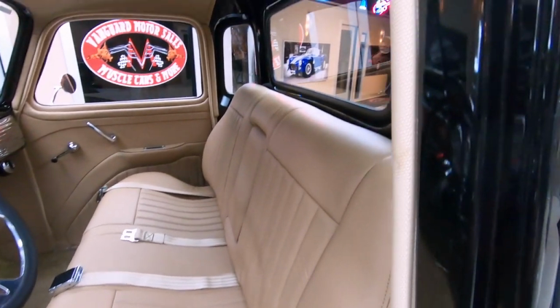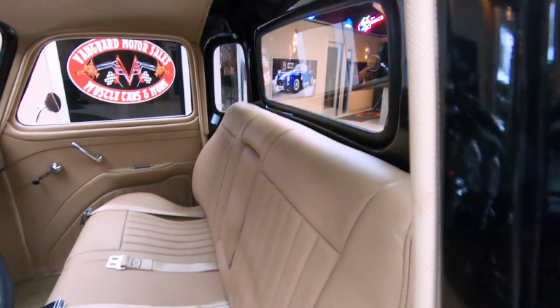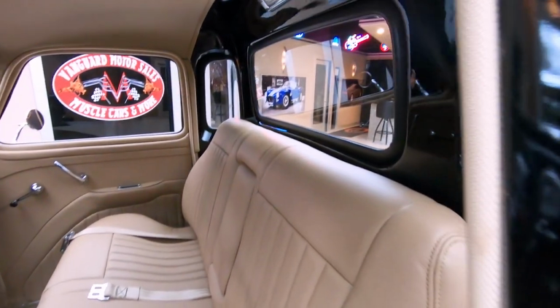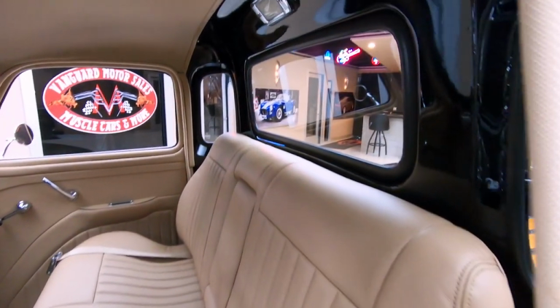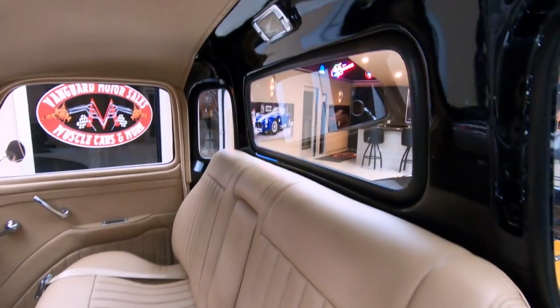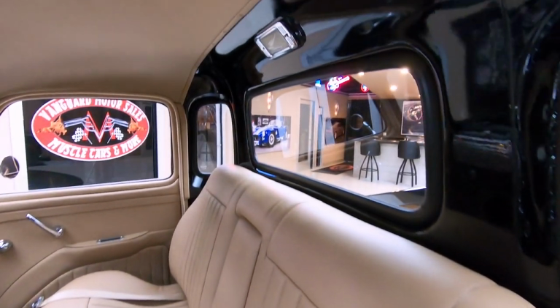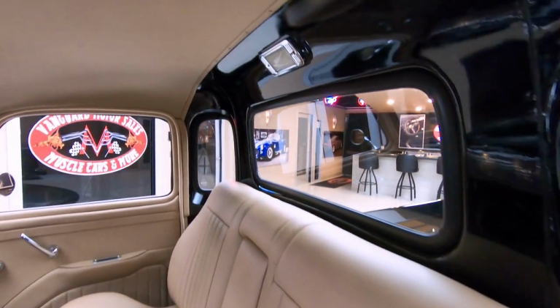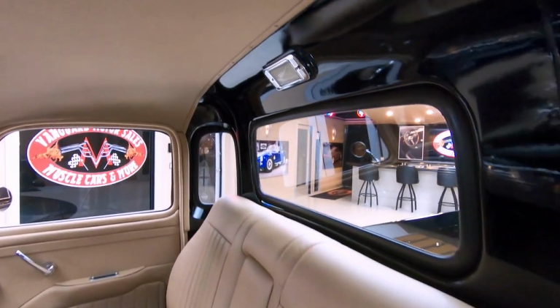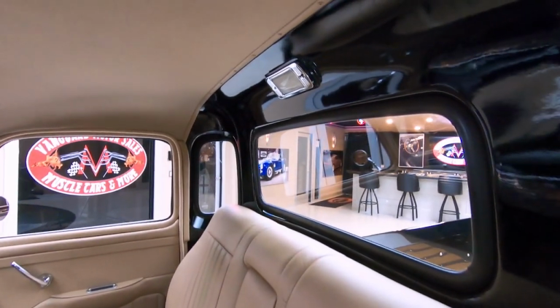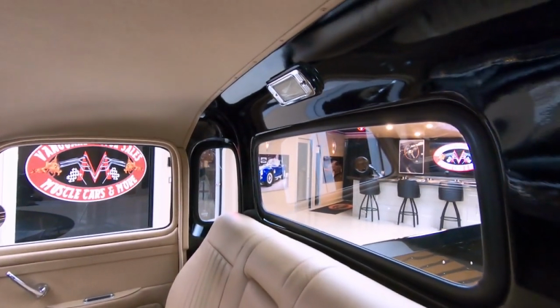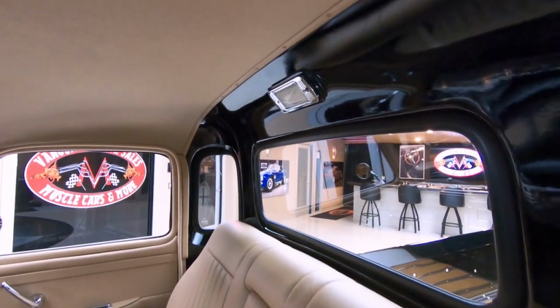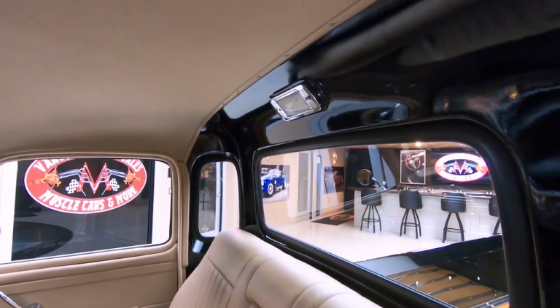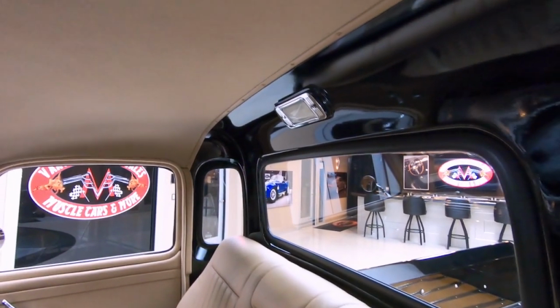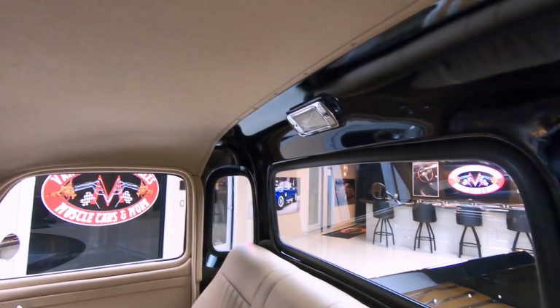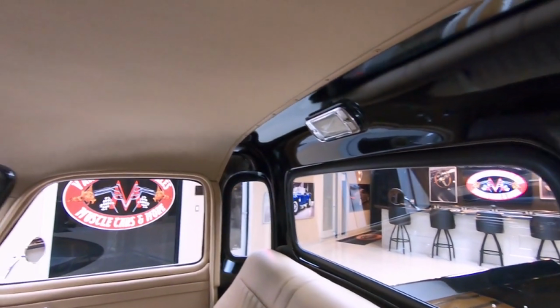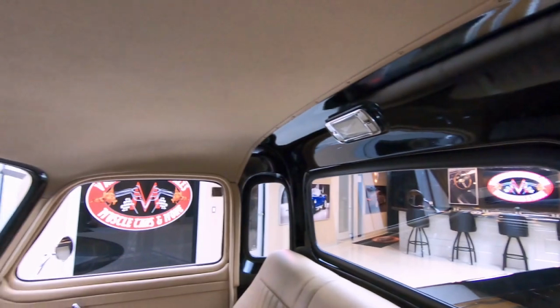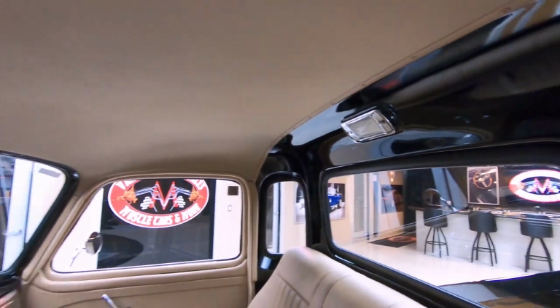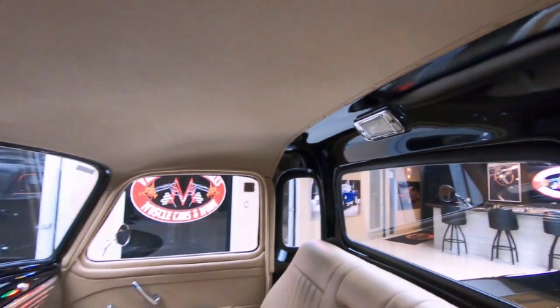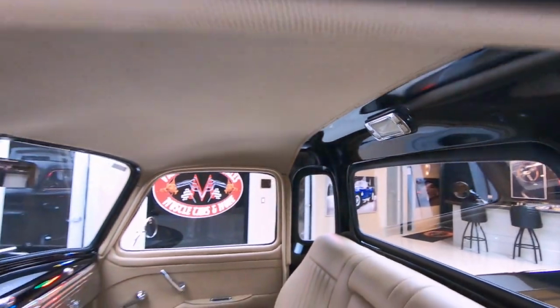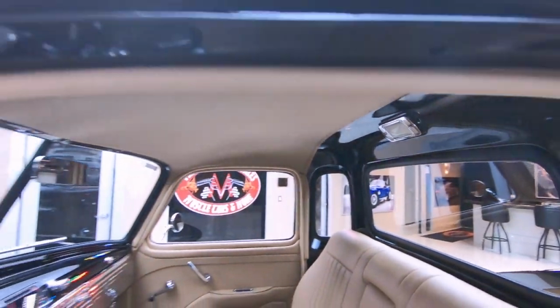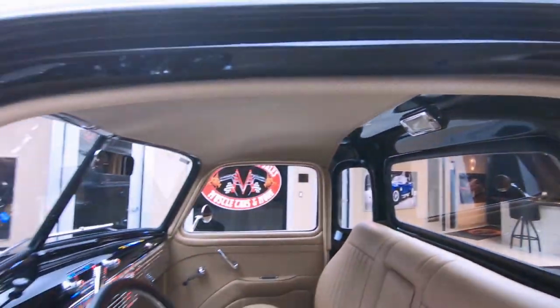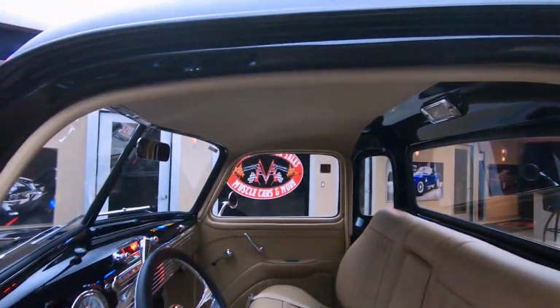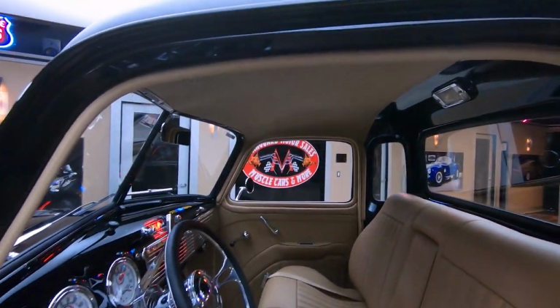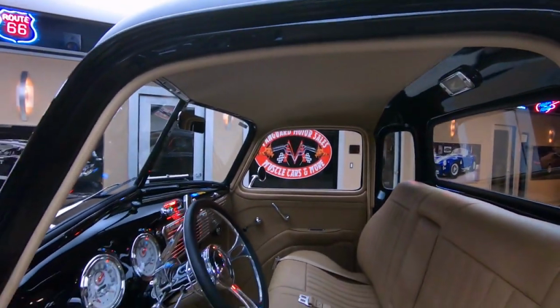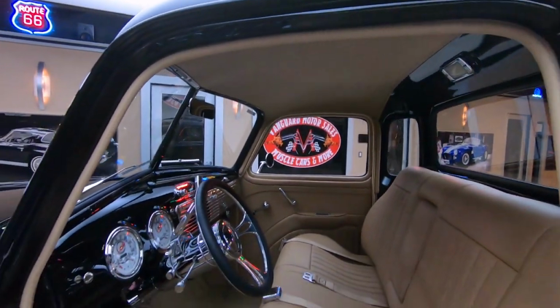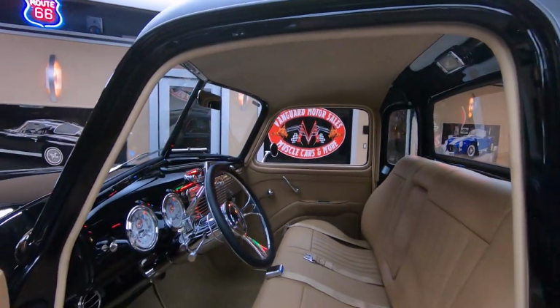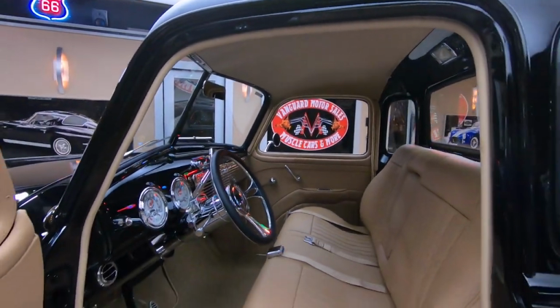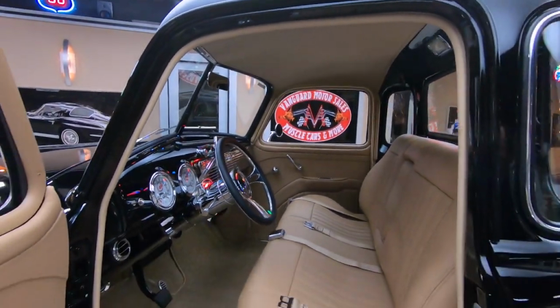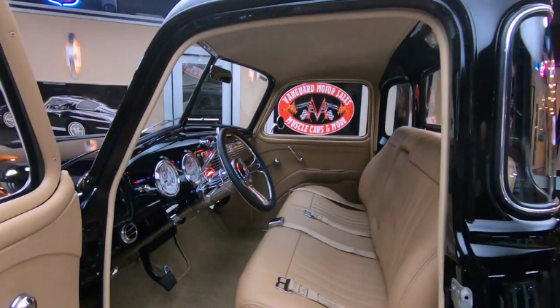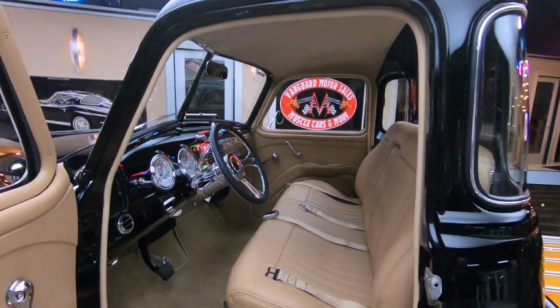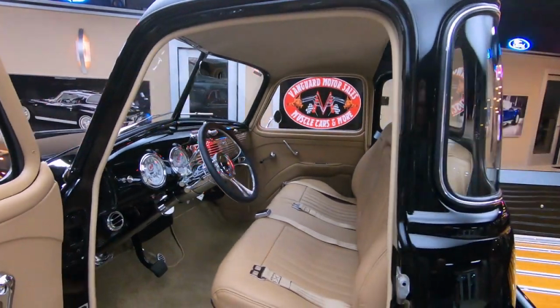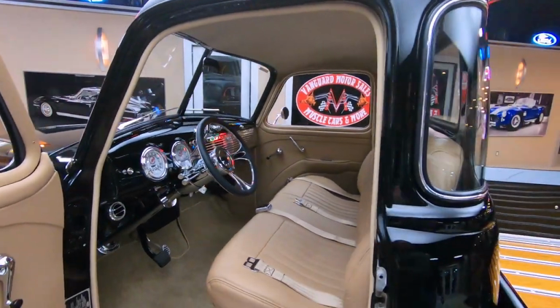Everything about this truck is off the hook. I guarantee you take this anywhere, you're going to be the talk of the show. This is one resto-modded out truck right here, looking sweet.